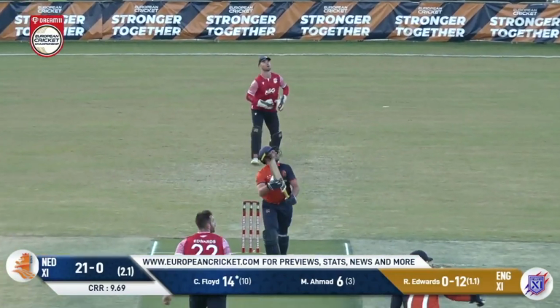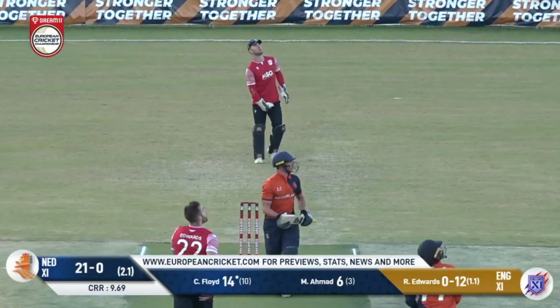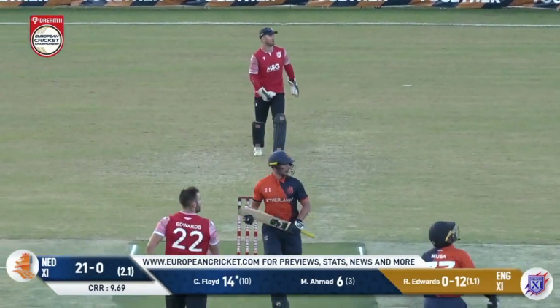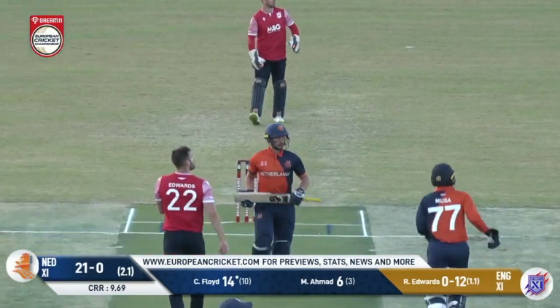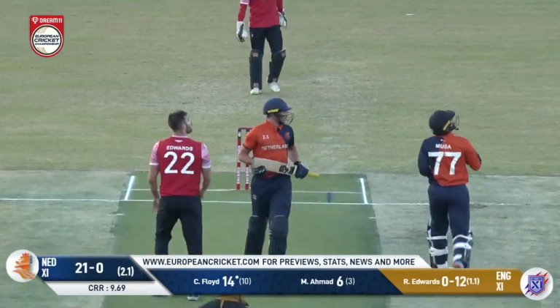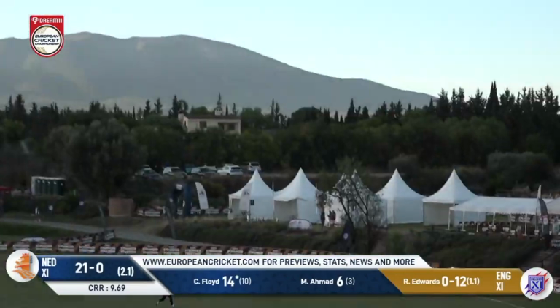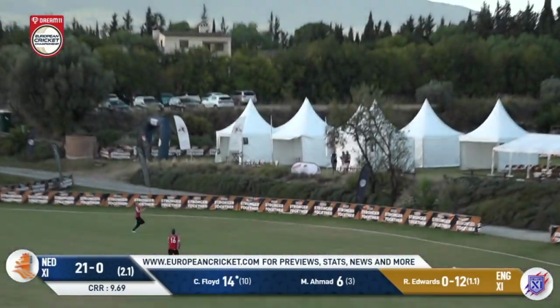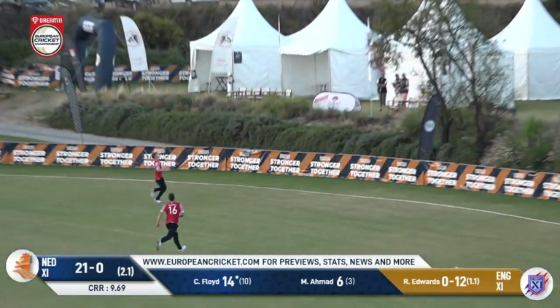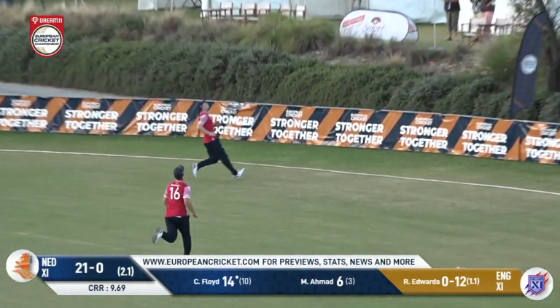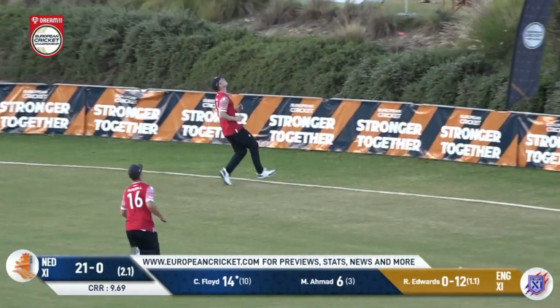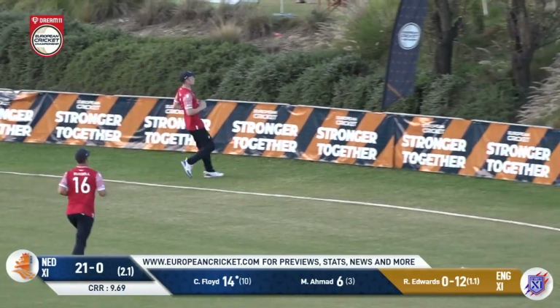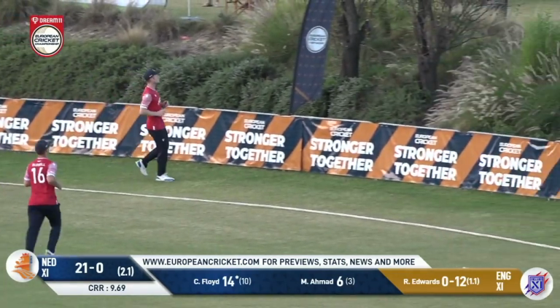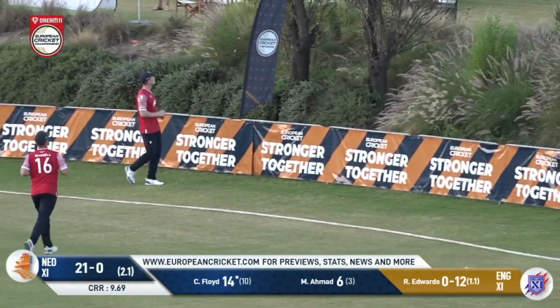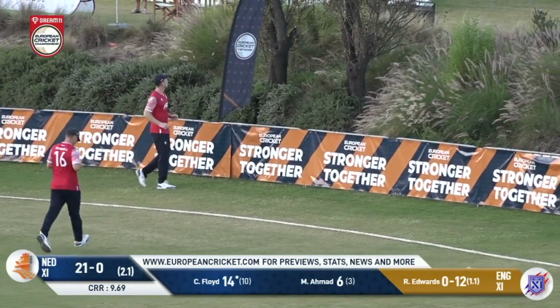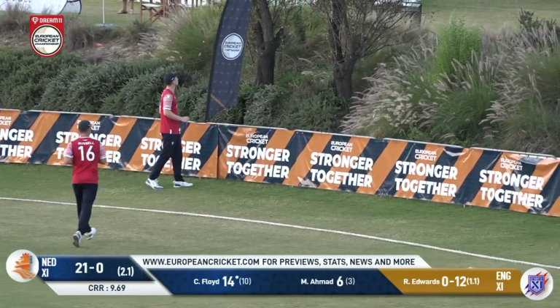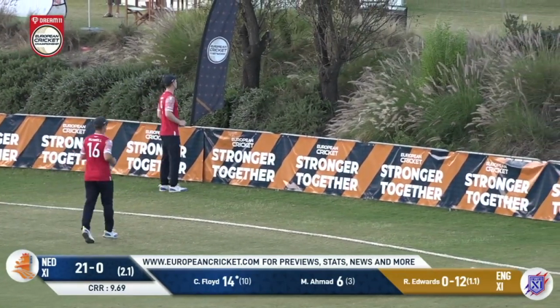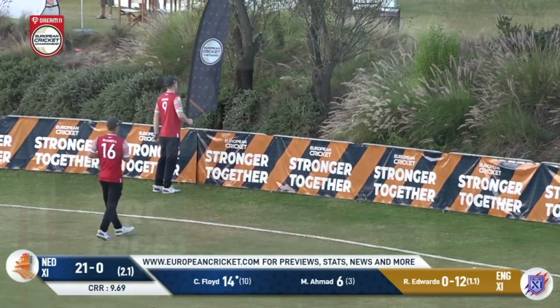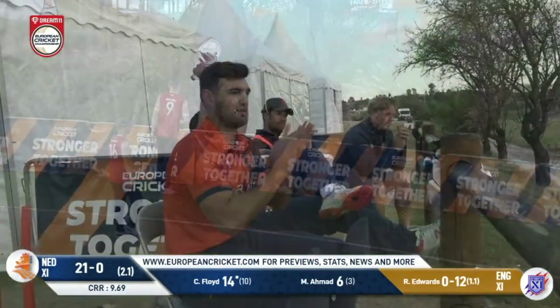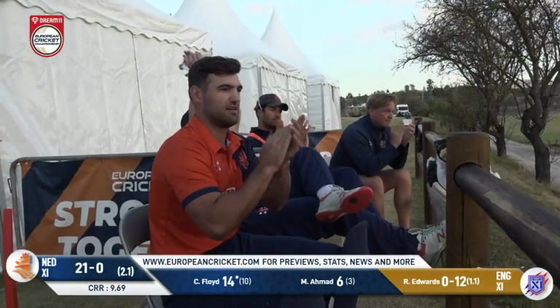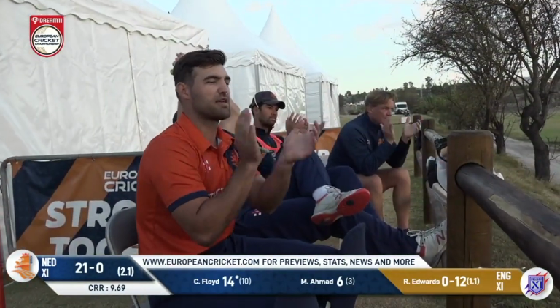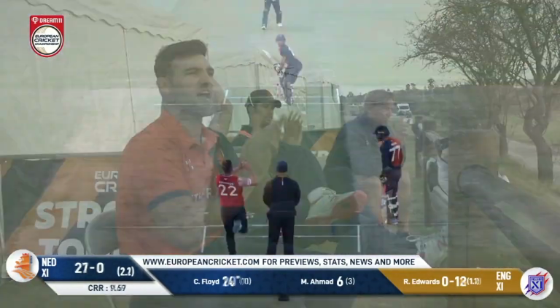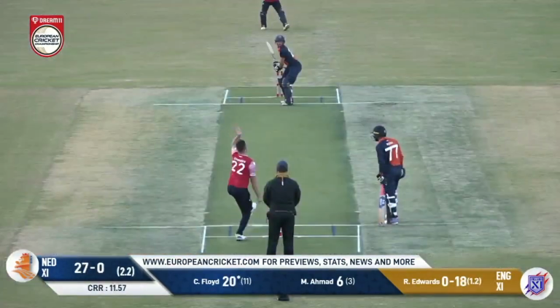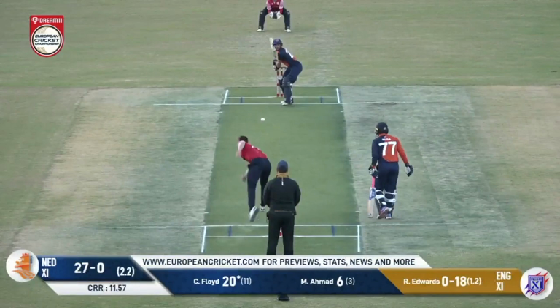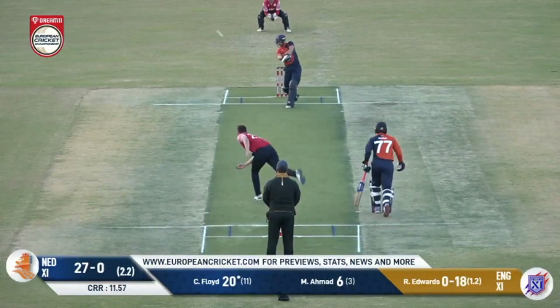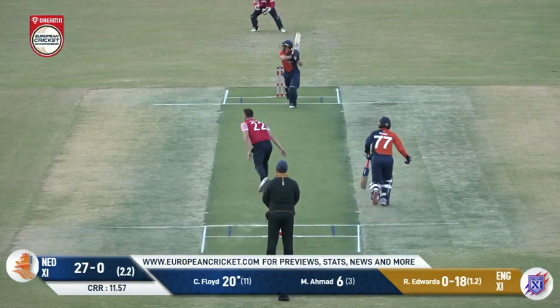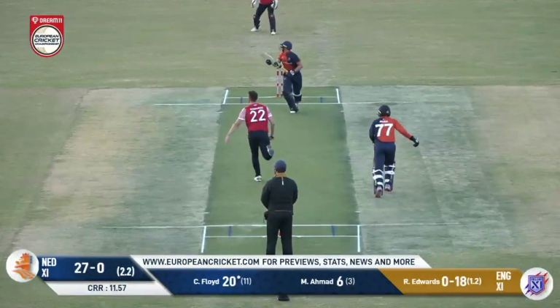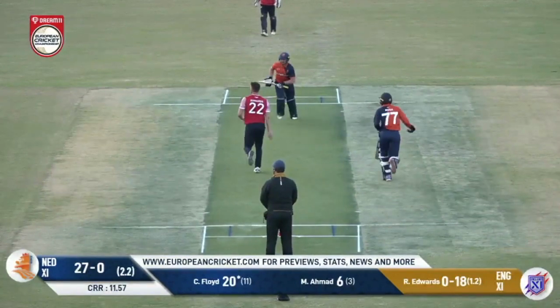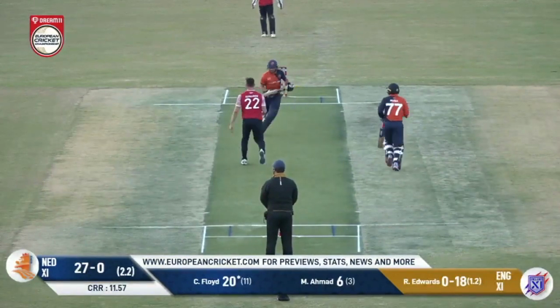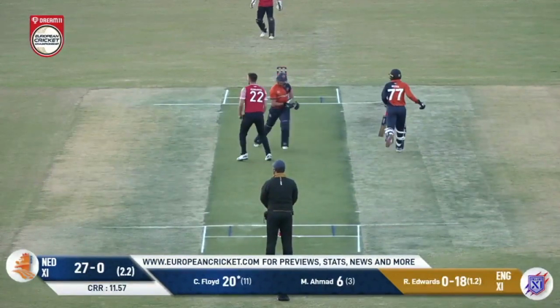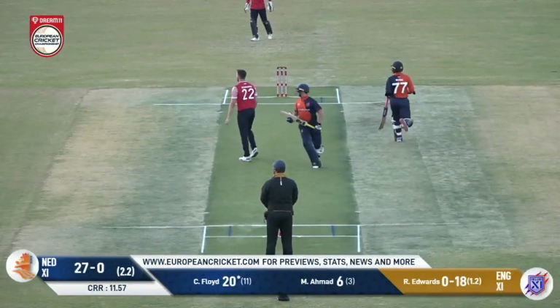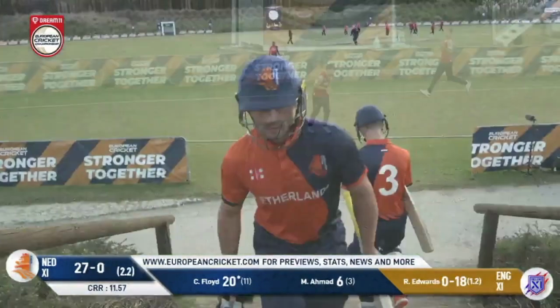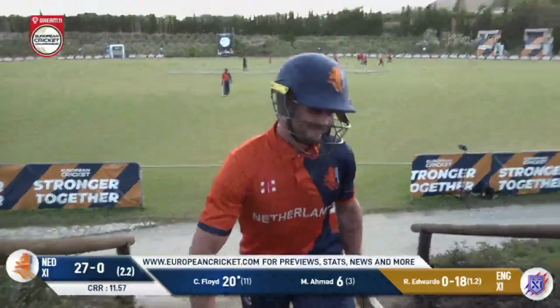Floyd has absolutely smashed that but he's got underneath it — it's a sort of scoop shot, almost going for six. But Floyd's mistimed this one, and he's out.